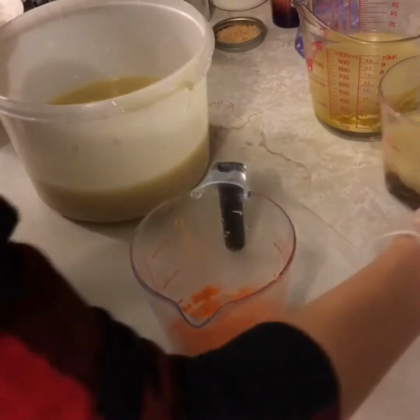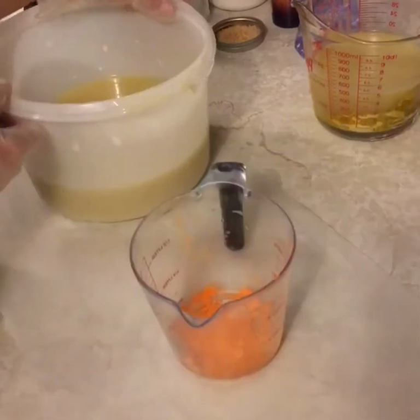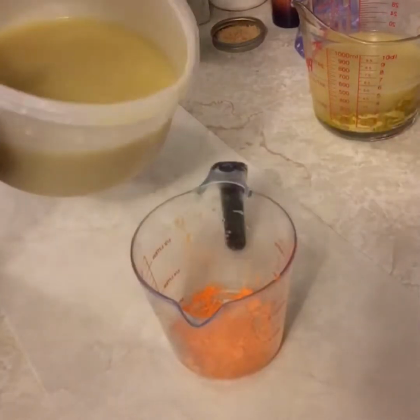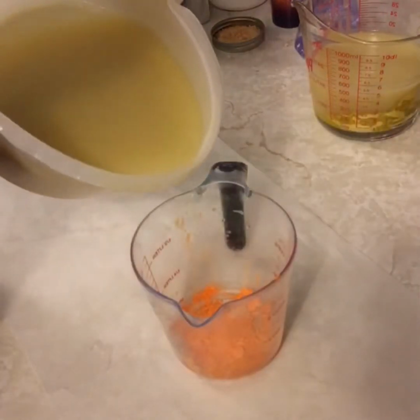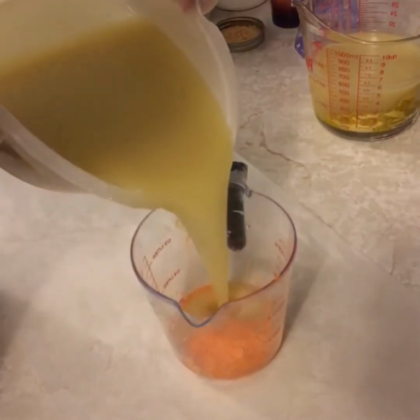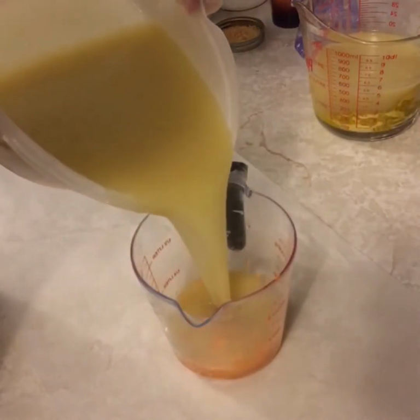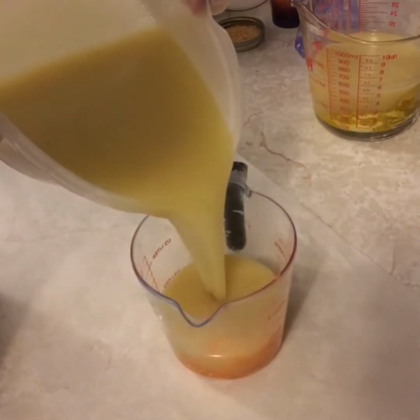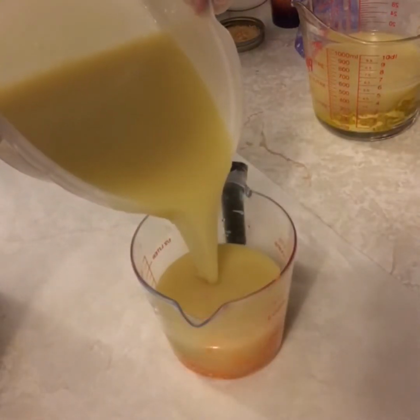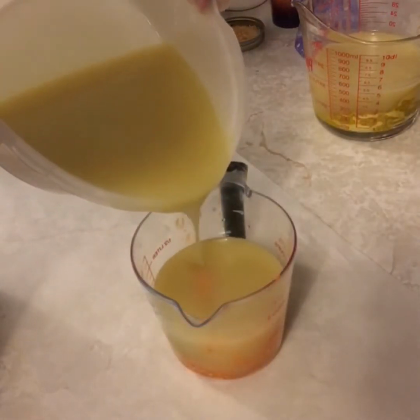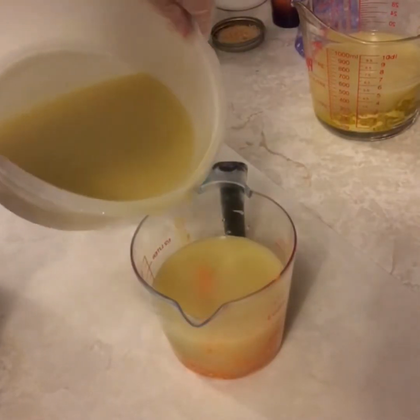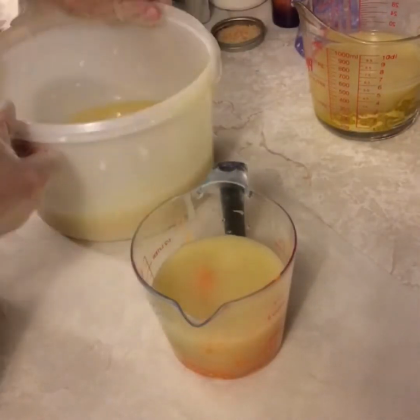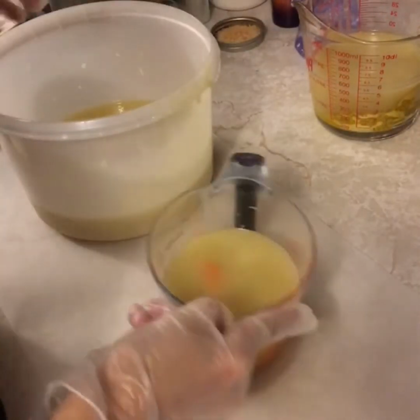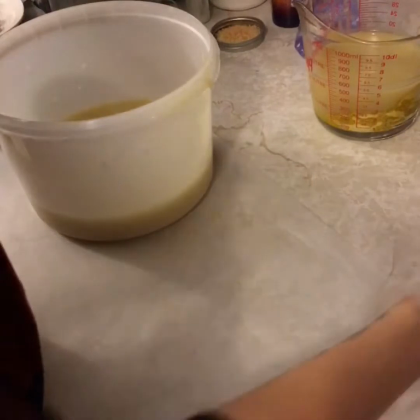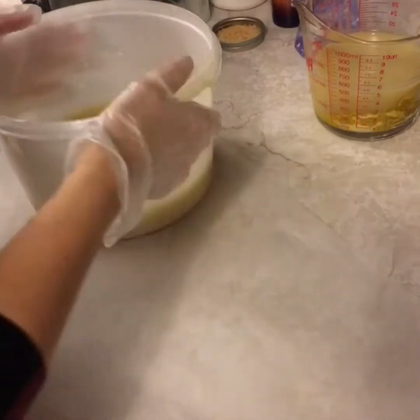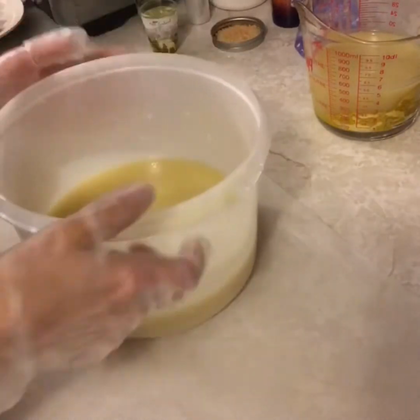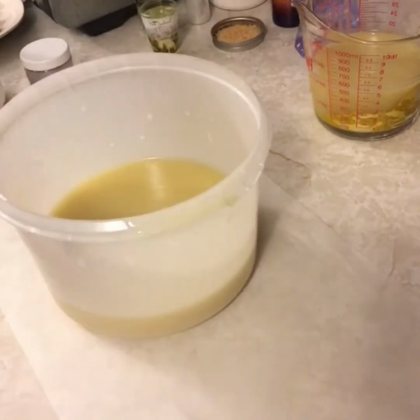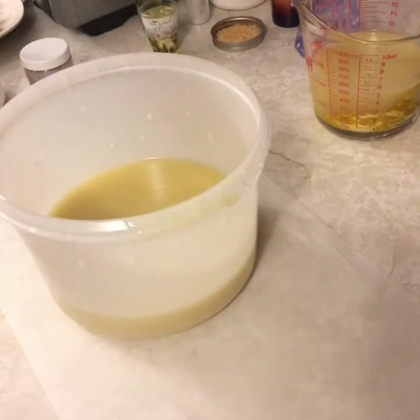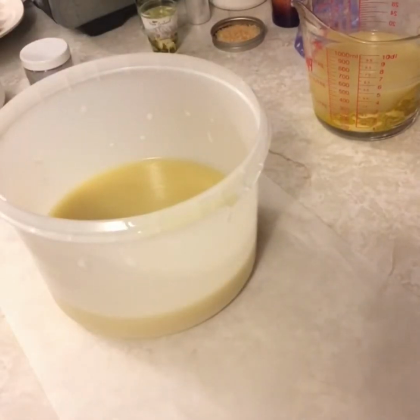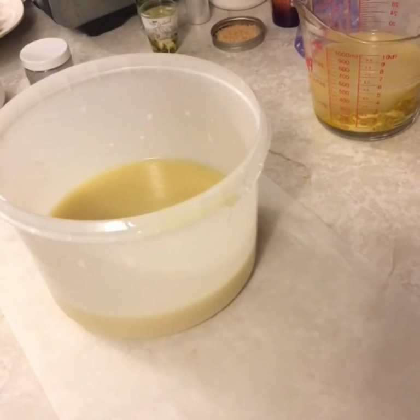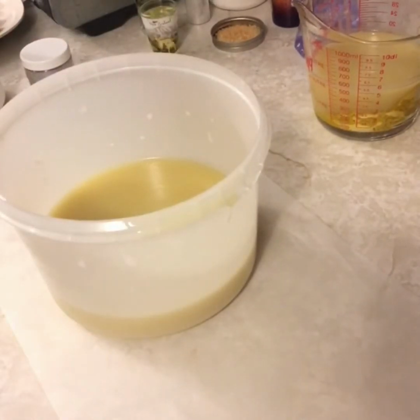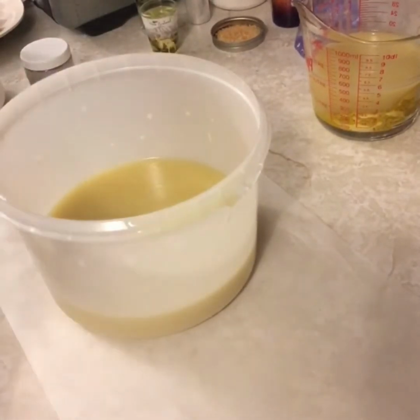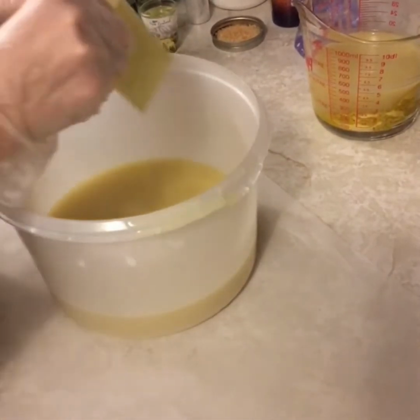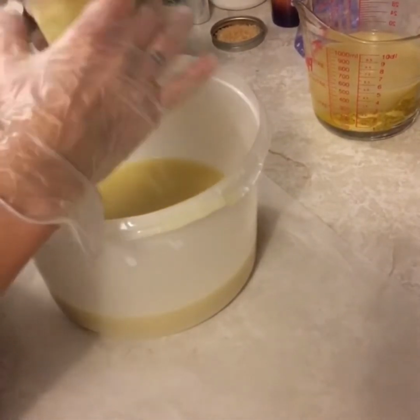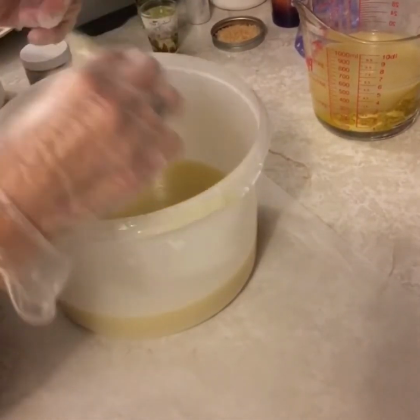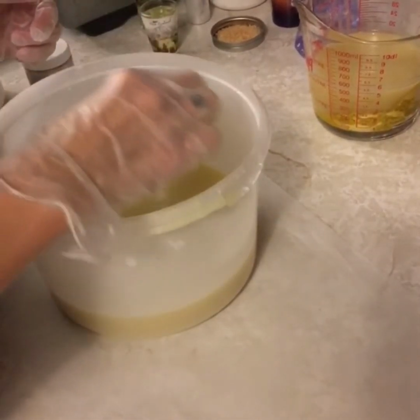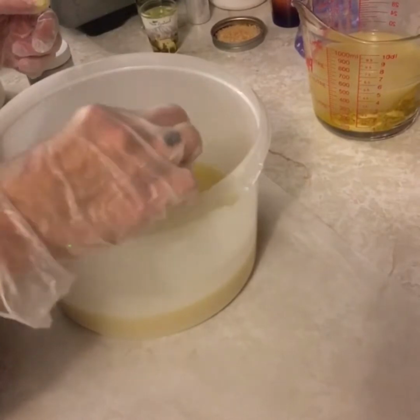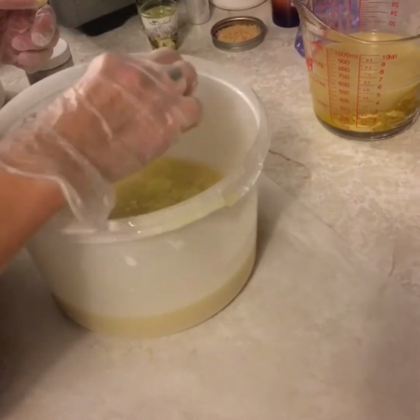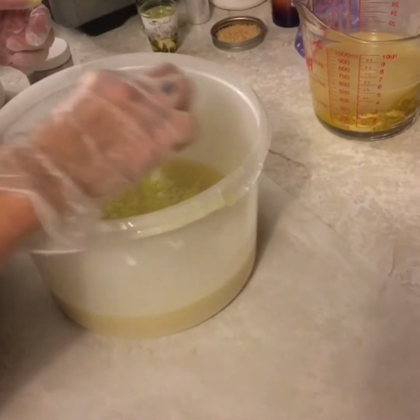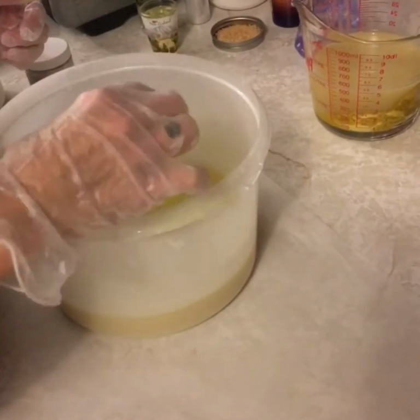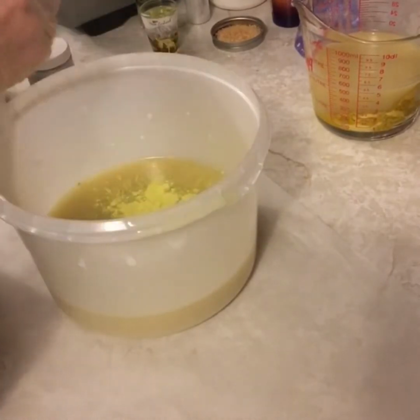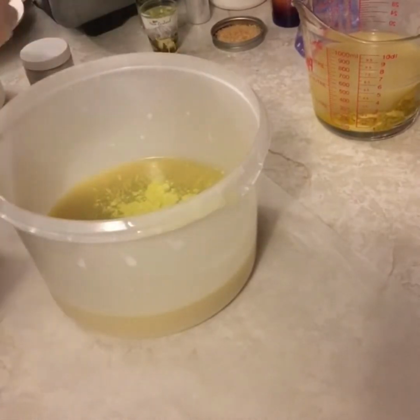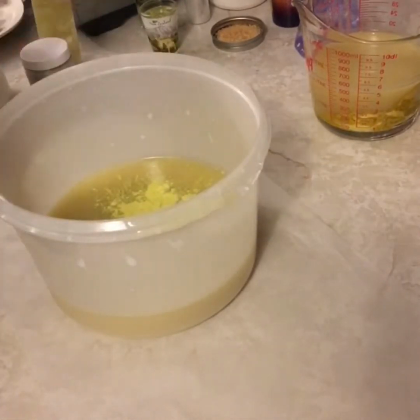And orange. Our main bucket here is going to be a secondary yellow — we're going for a little bit more of a paler yellow in the bucket.